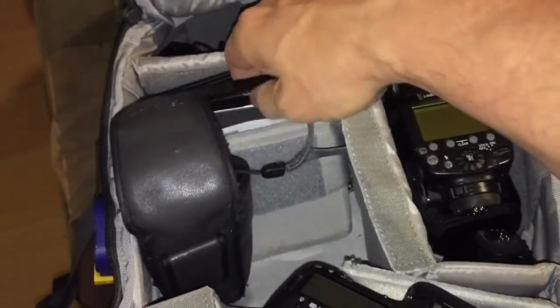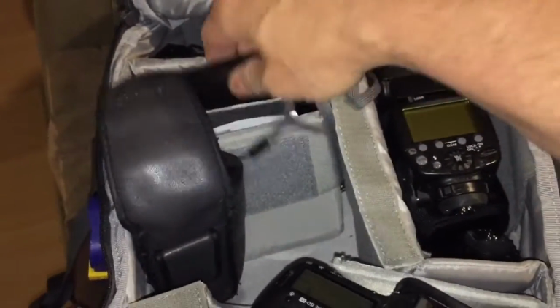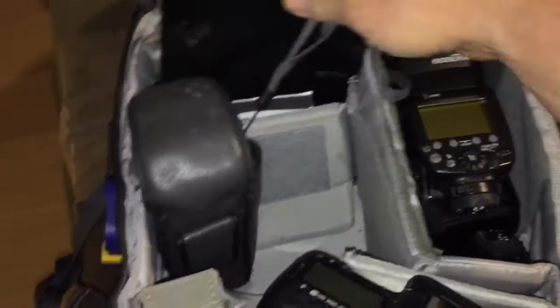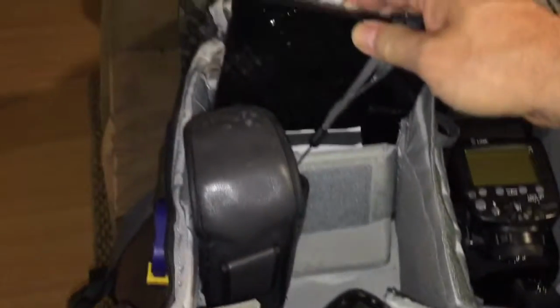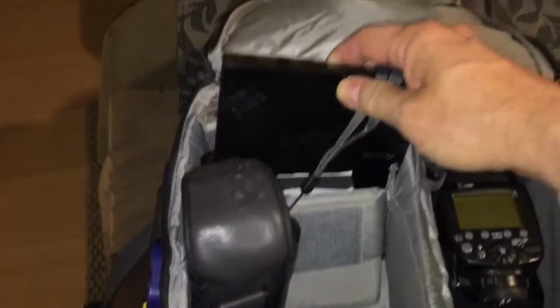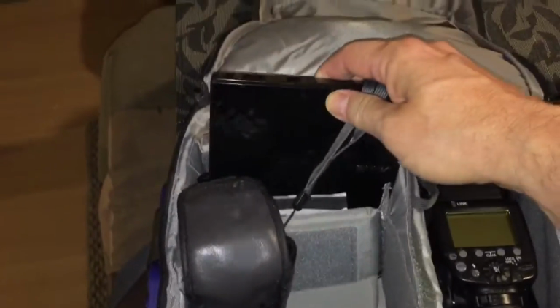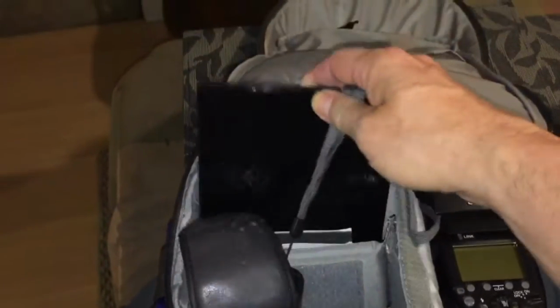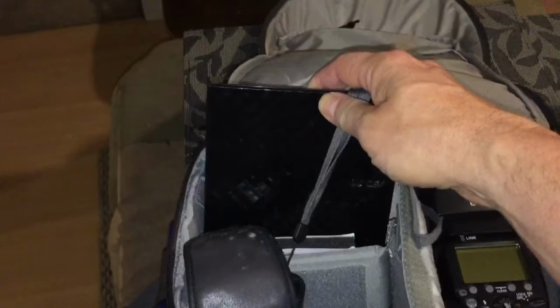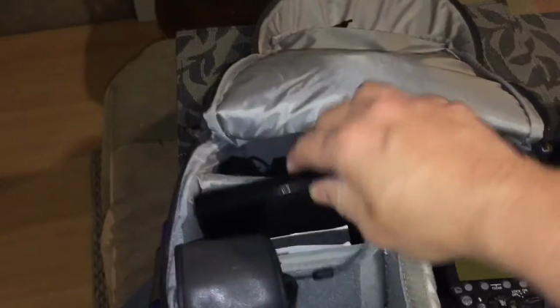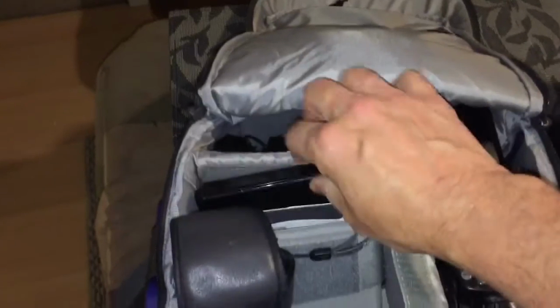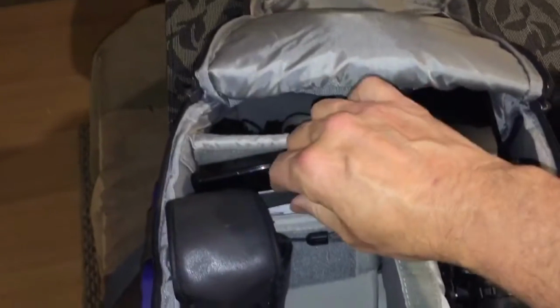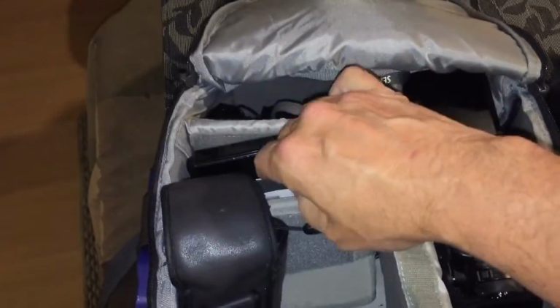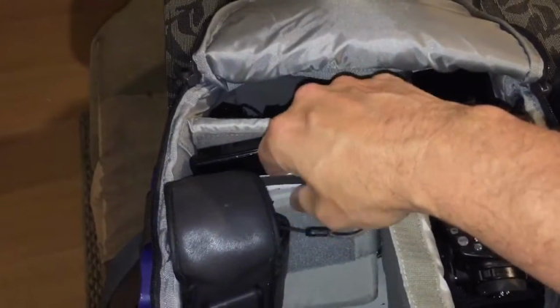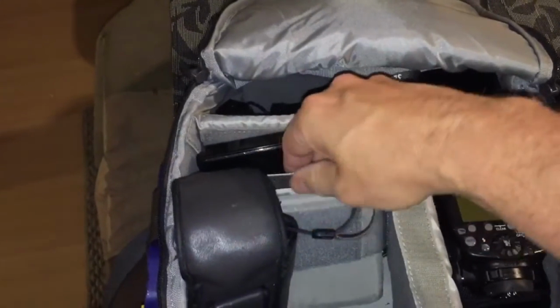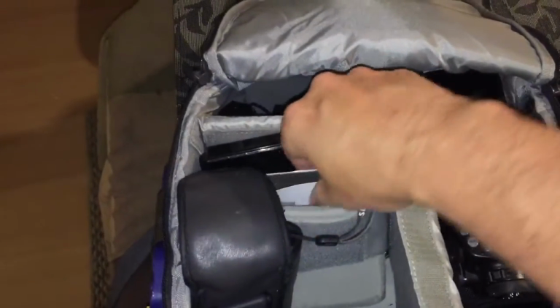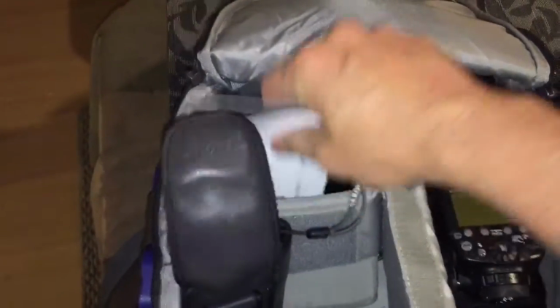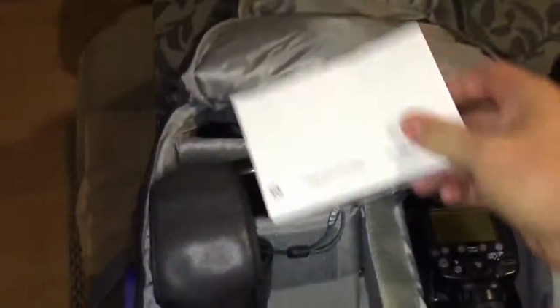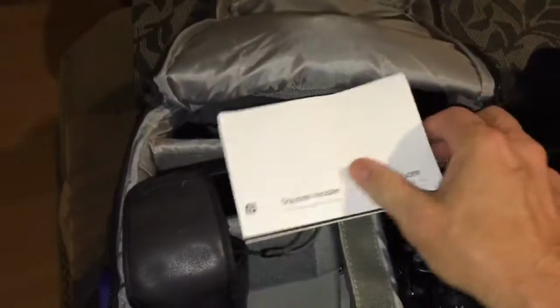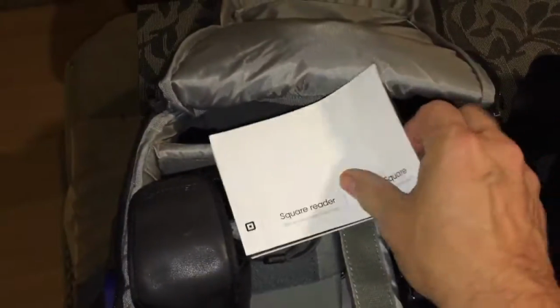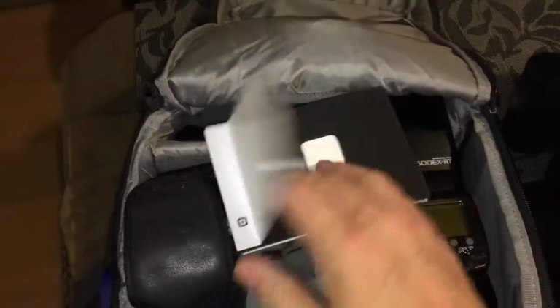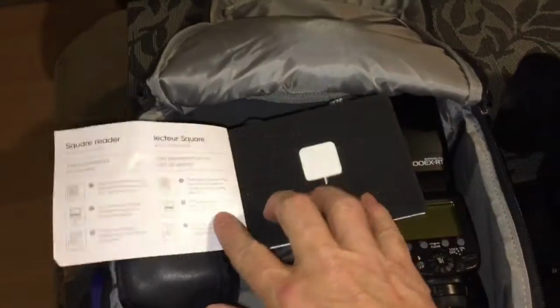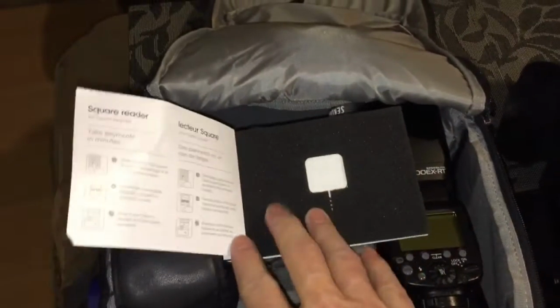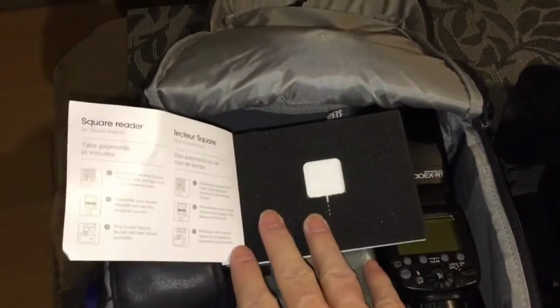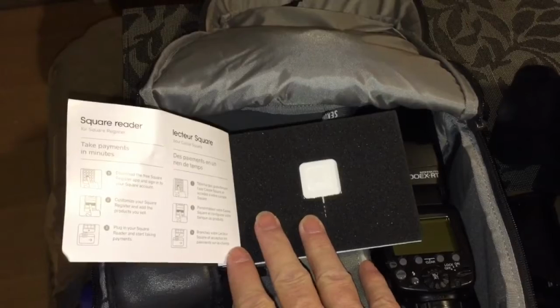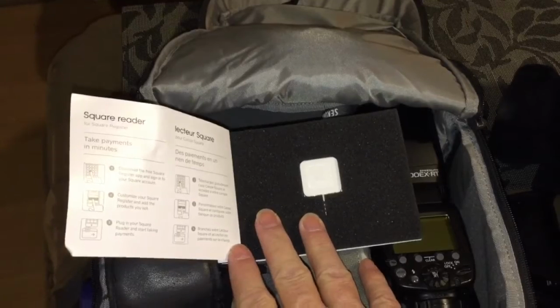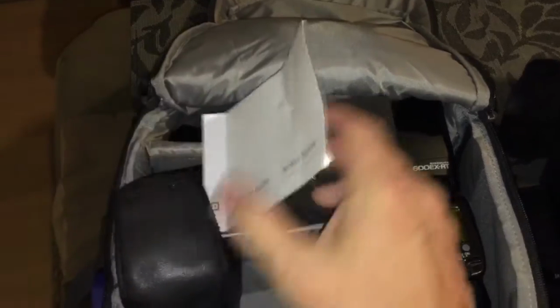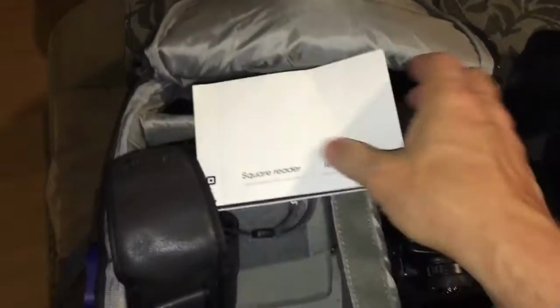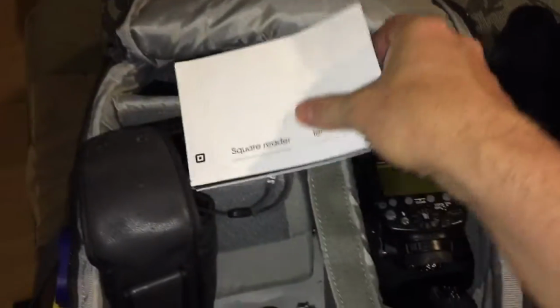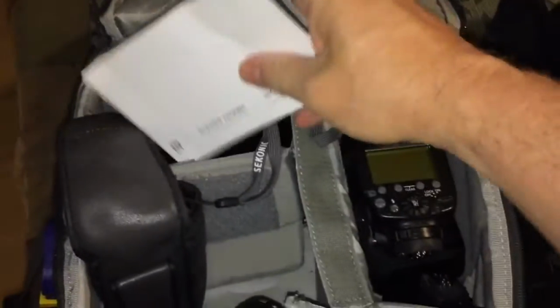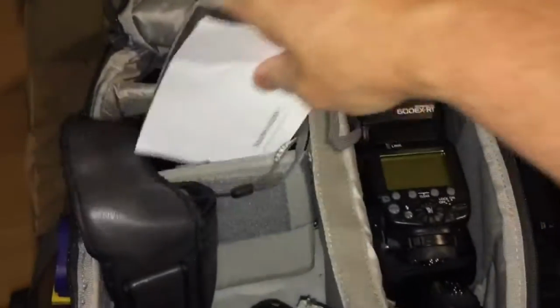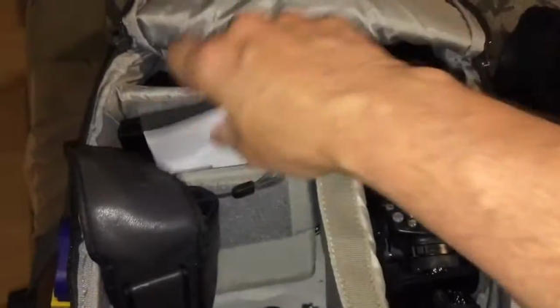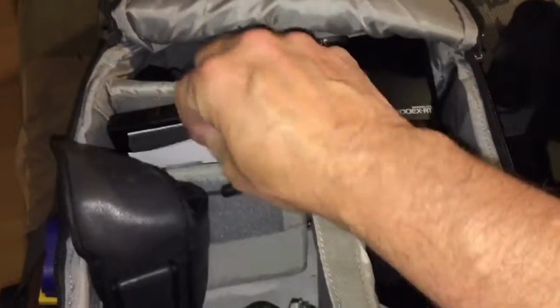I also have a CD burner in case I need to burn a CD. And if you're paying me right away, I do use the Square reader — it's an awesome way to take payment right away.